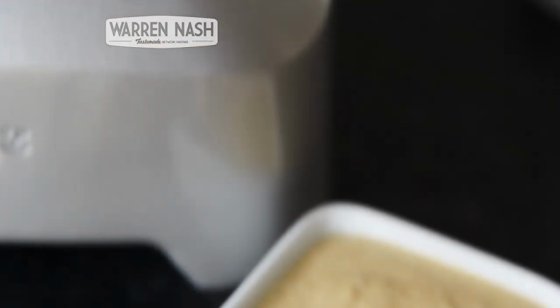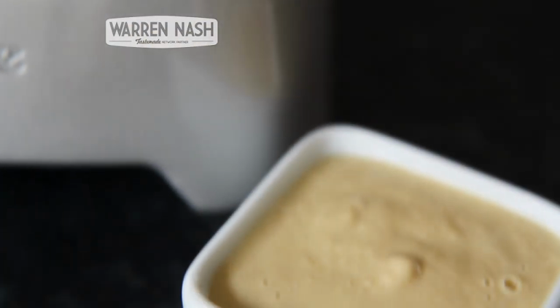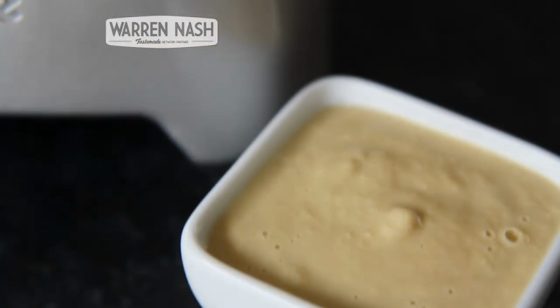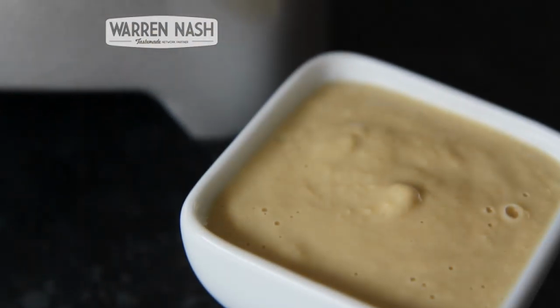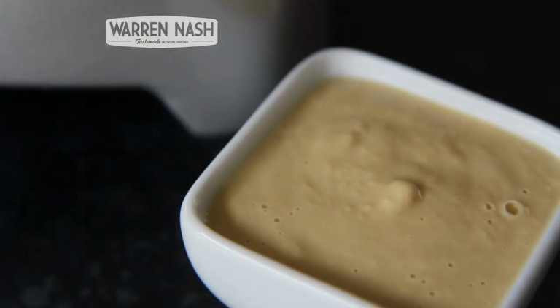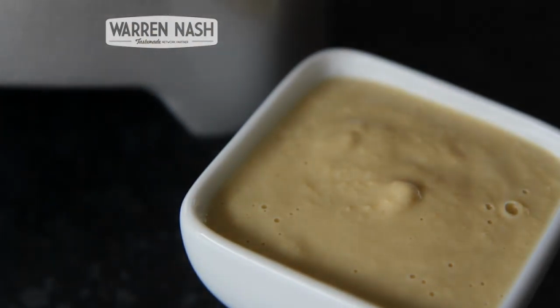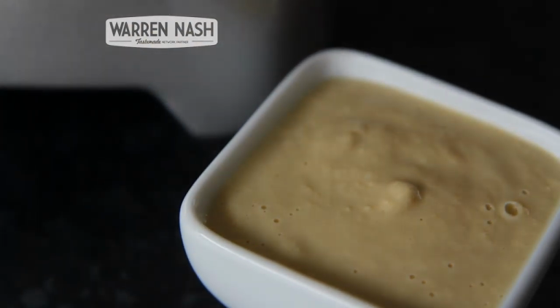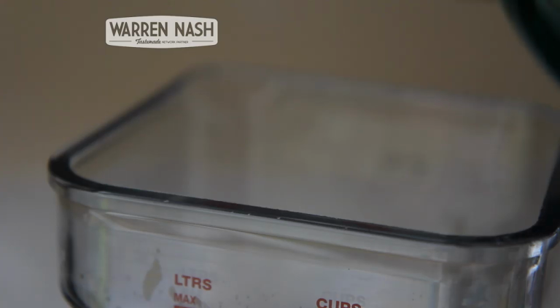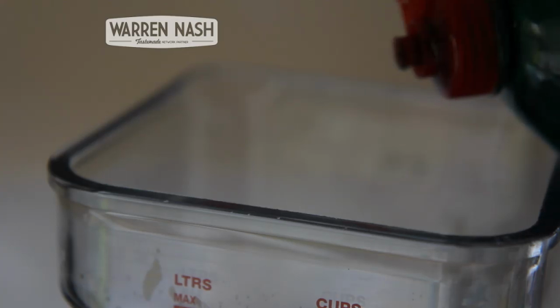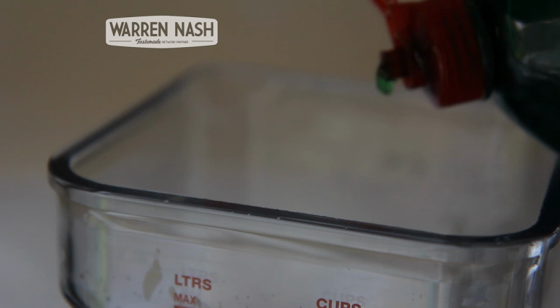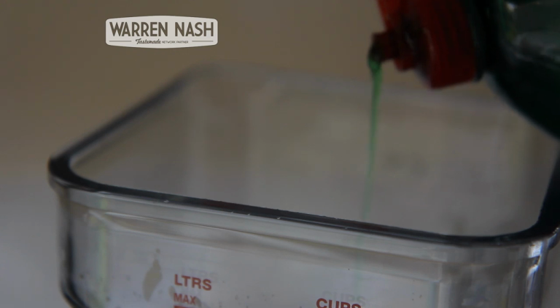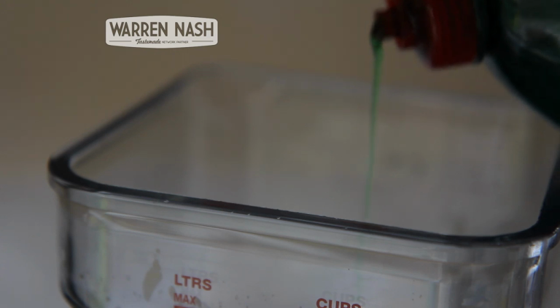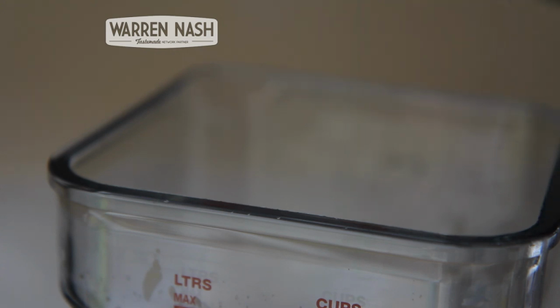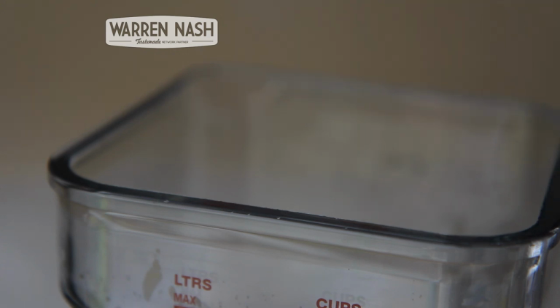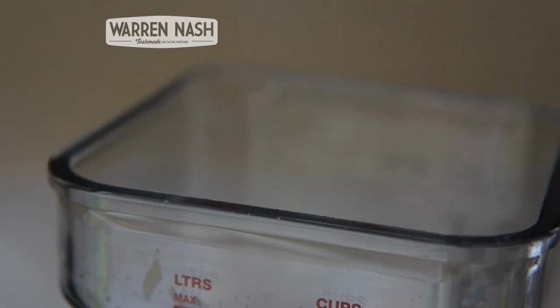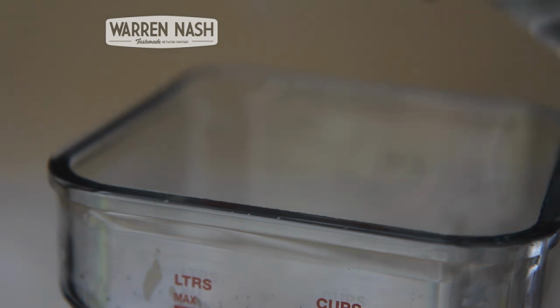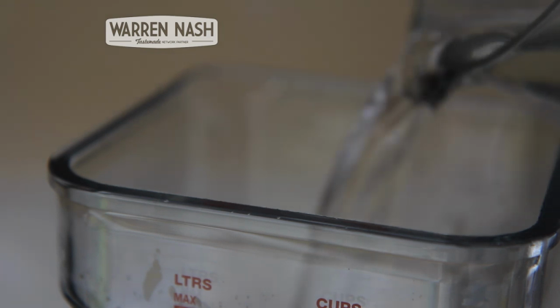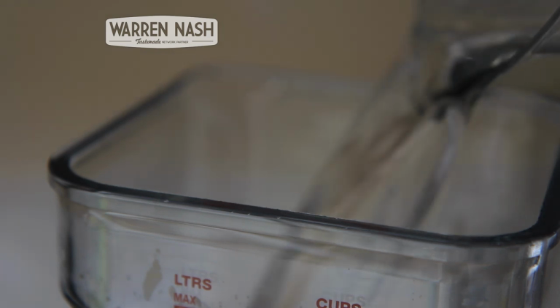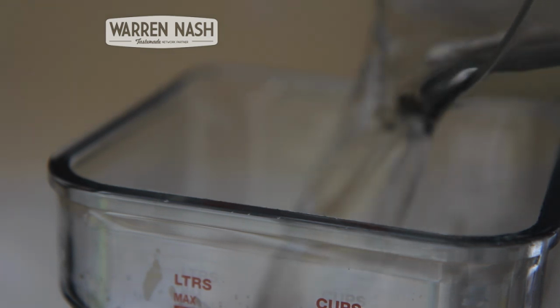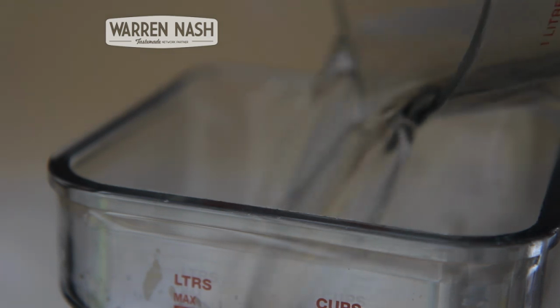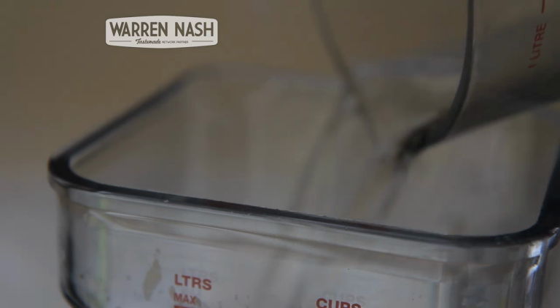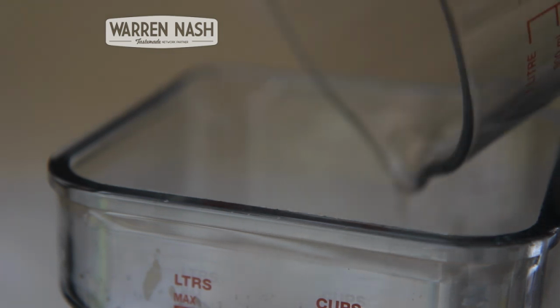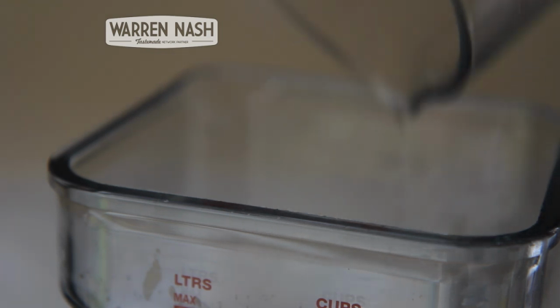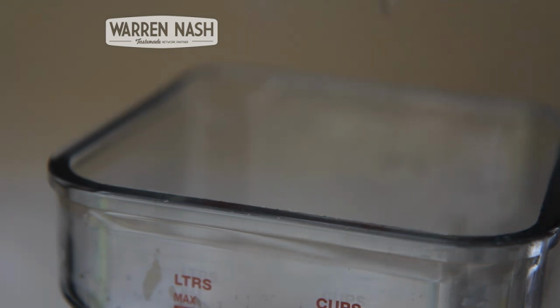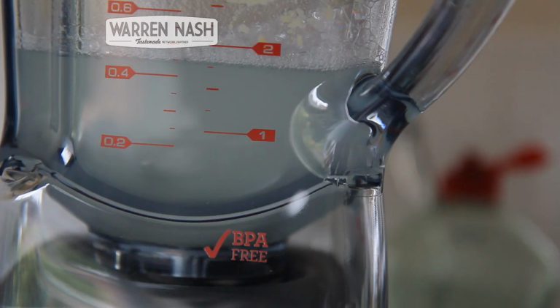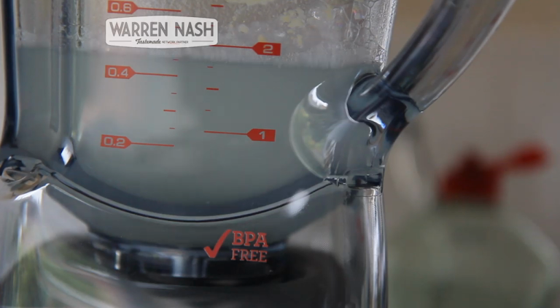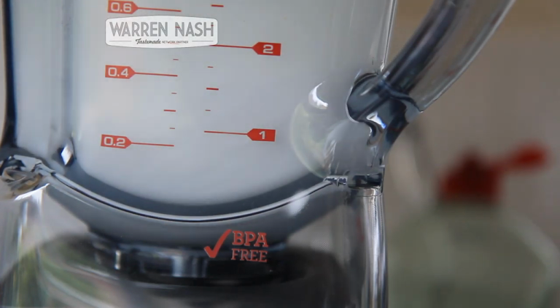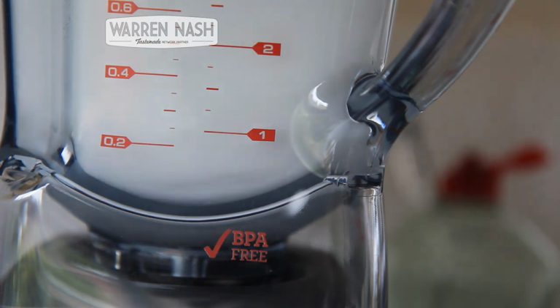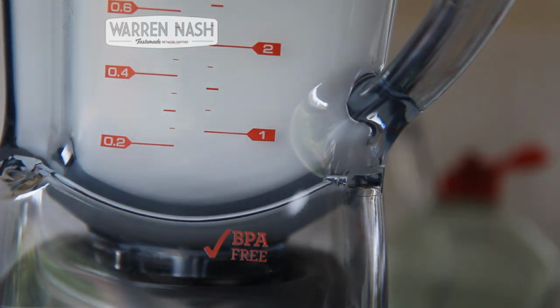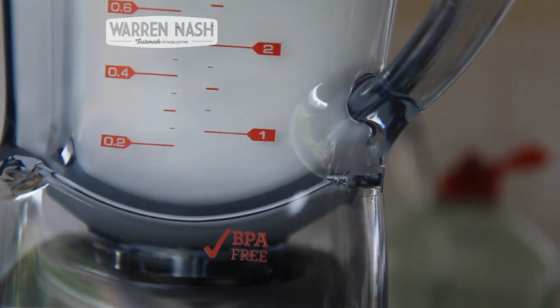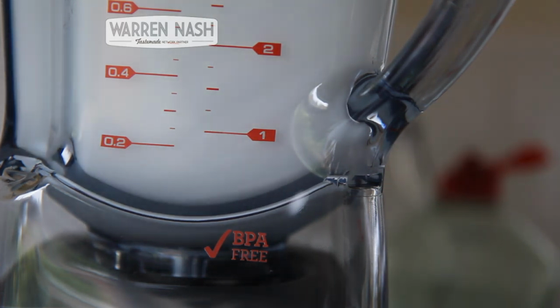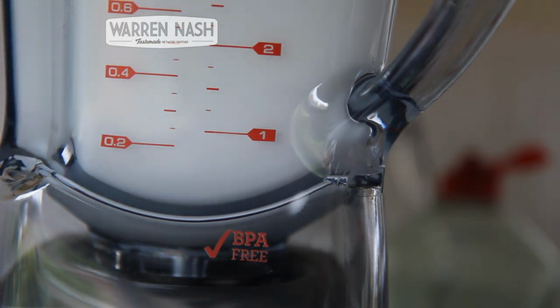The other thing I love about this is it's even got a cleaning preset mode. After throwing in 500ml of warm water and some washing up liquid, it even does a pretty good job of cleaning itself.